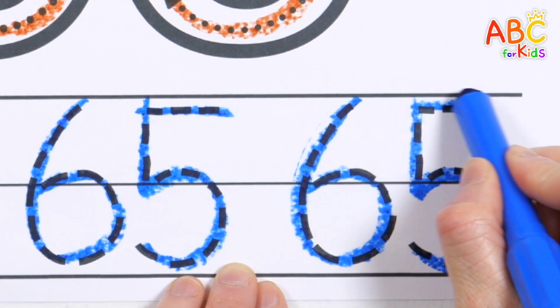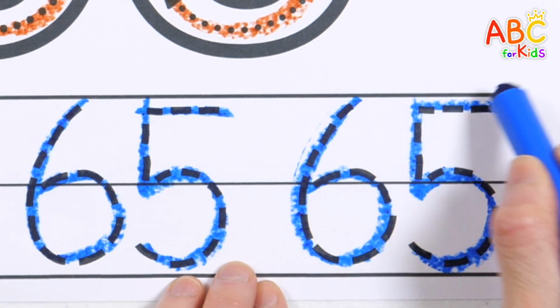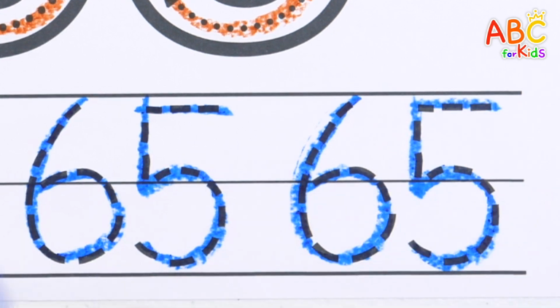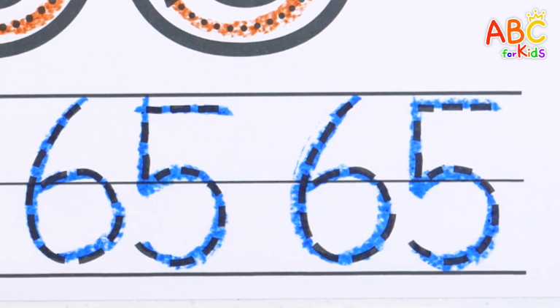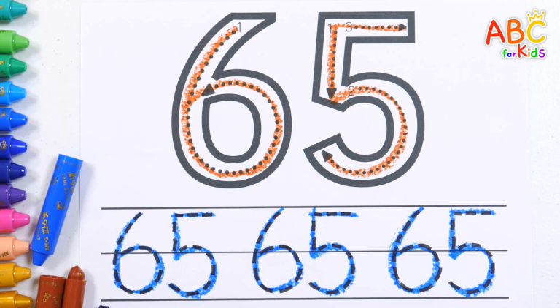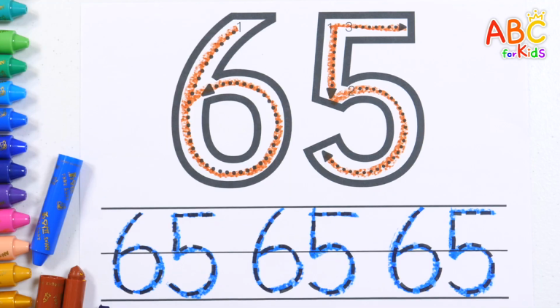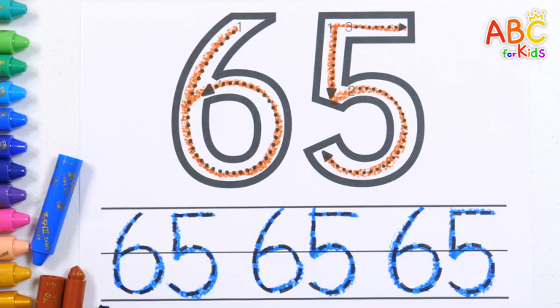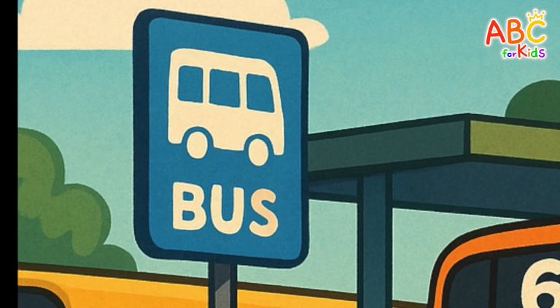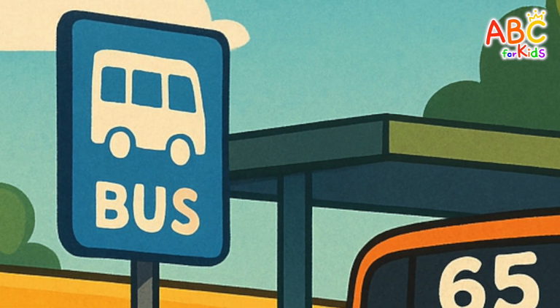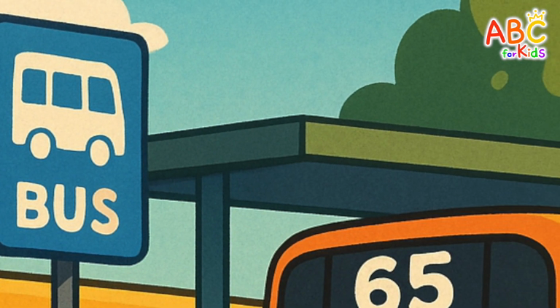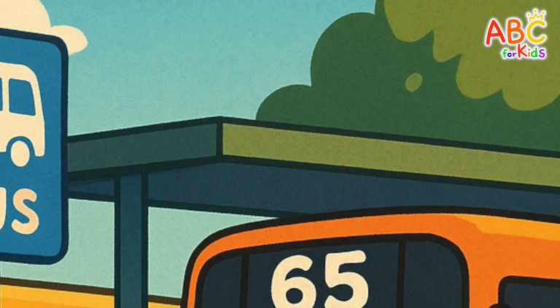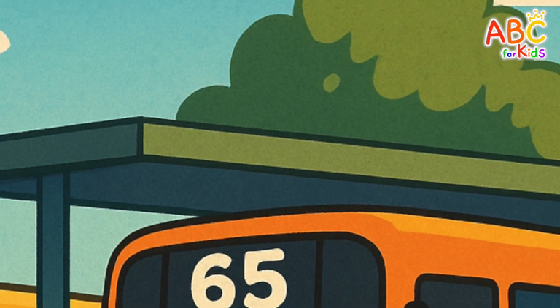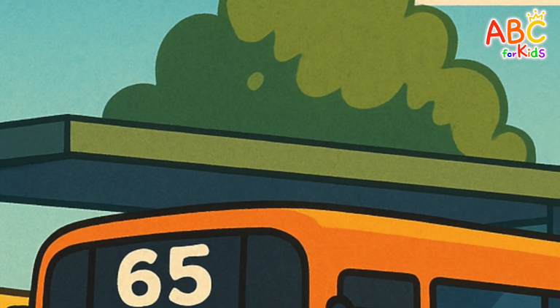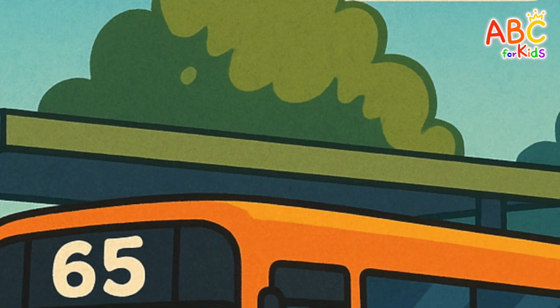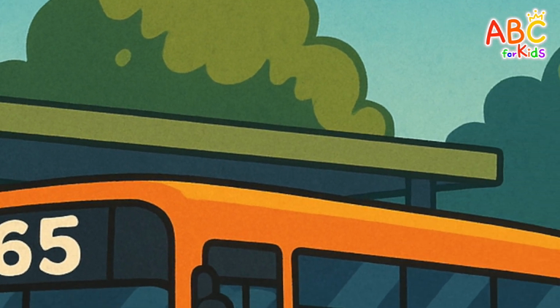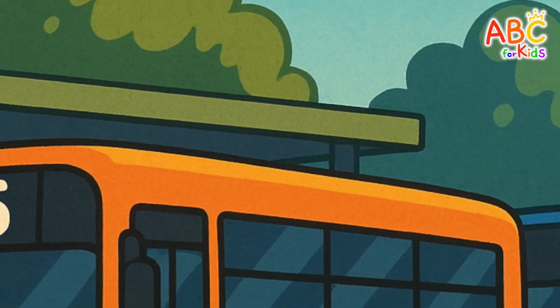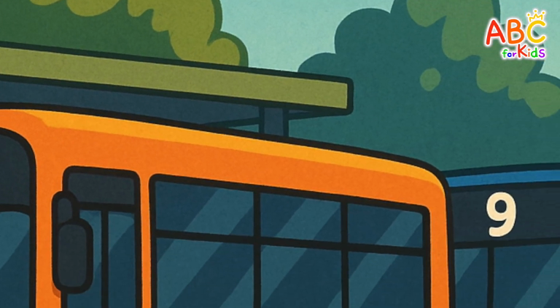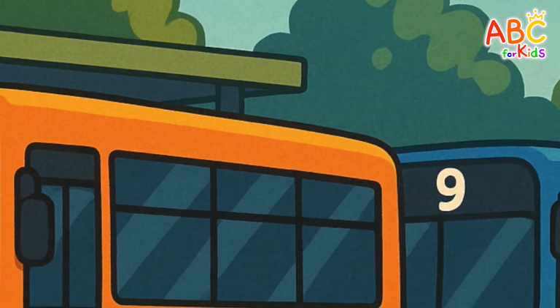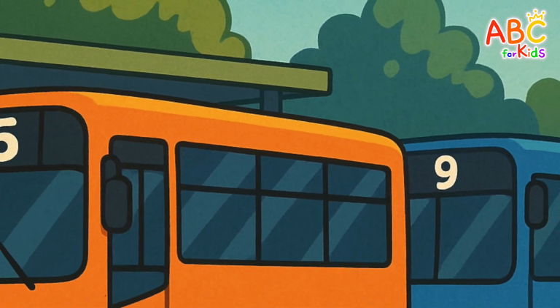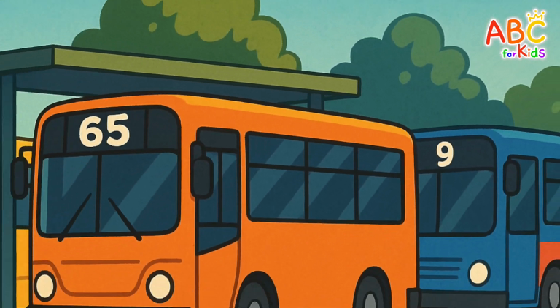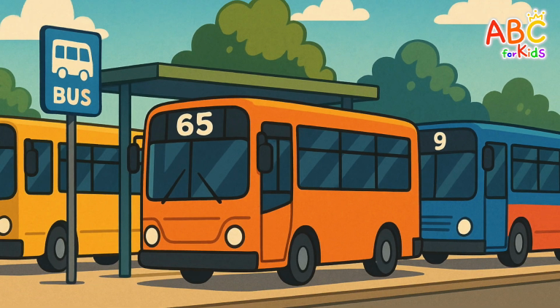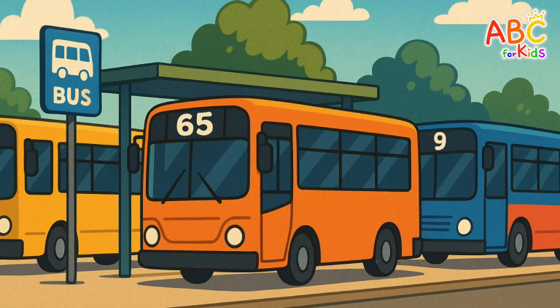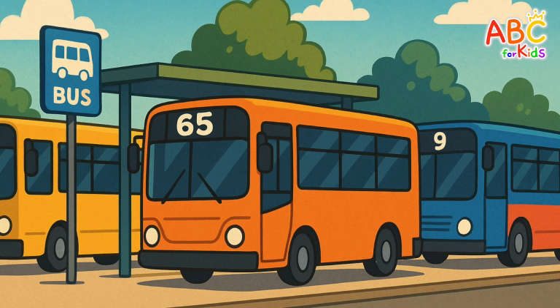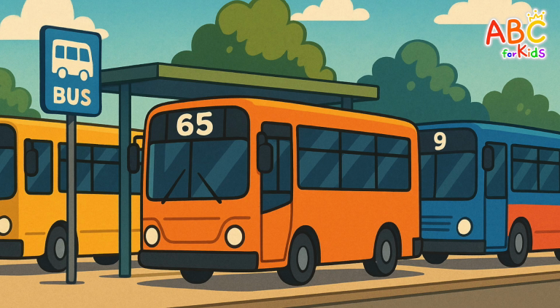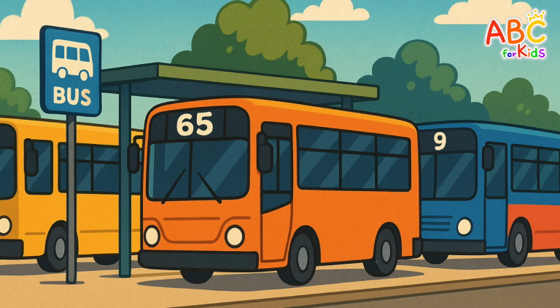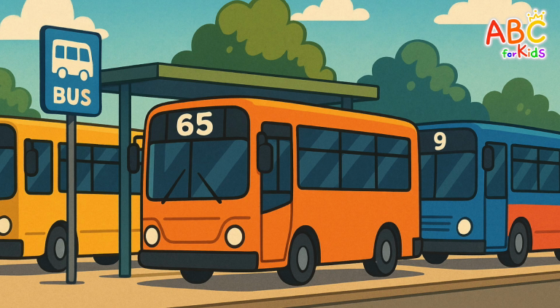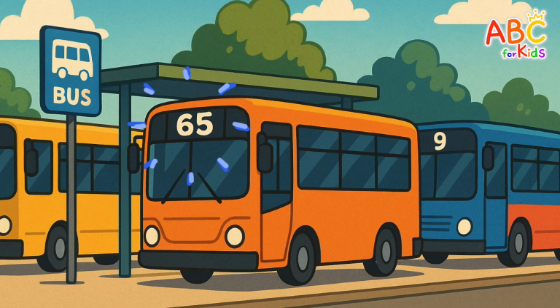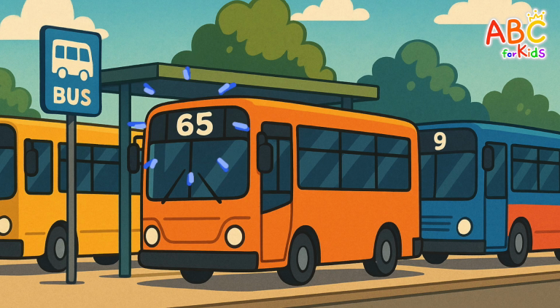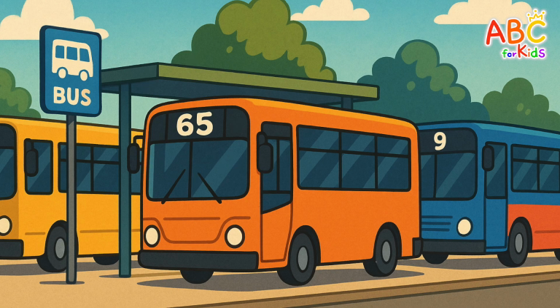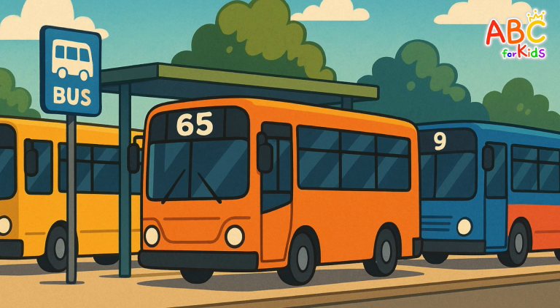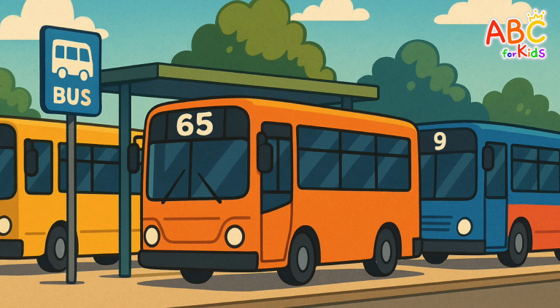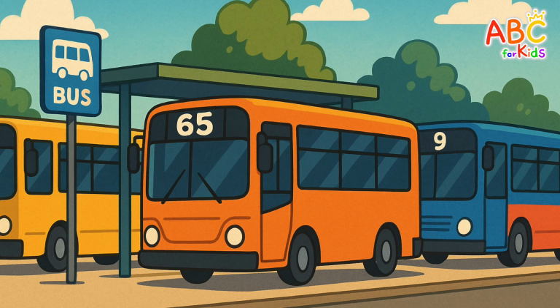65. Good job! There are buses at the bus stop. Can we find the bus that has the number 65 on it? 1, 2, 3, 4, 5, 6, 7, 9, 10 — we're great! Found it! Good job!